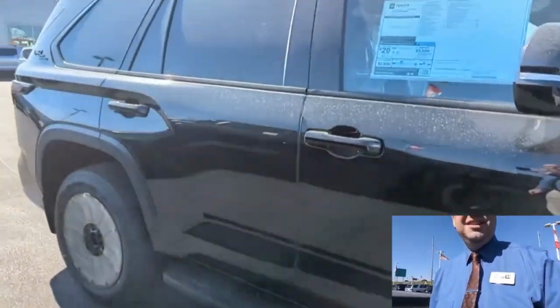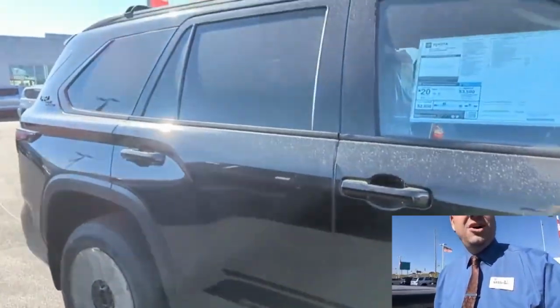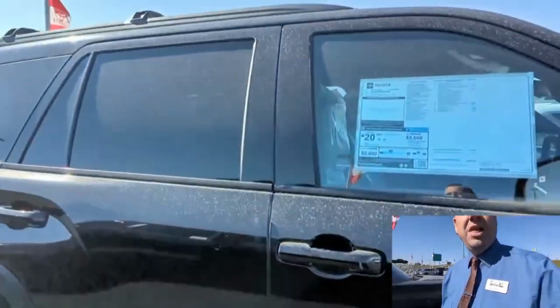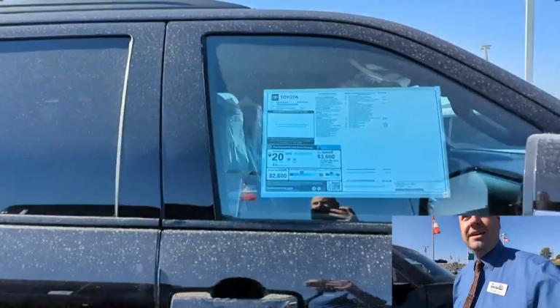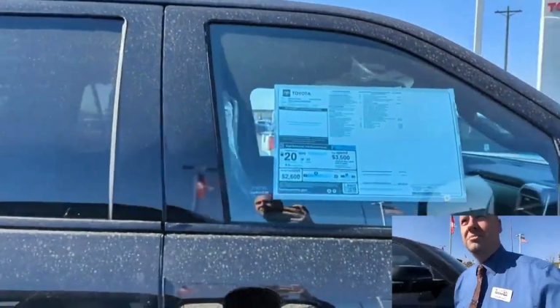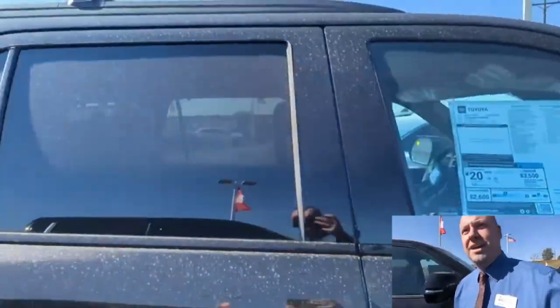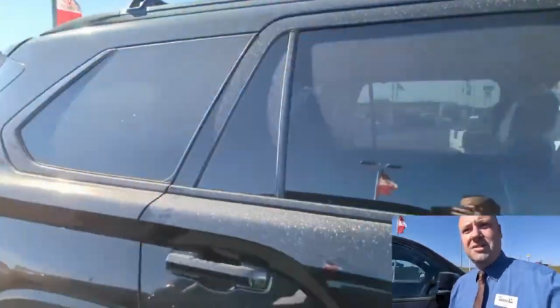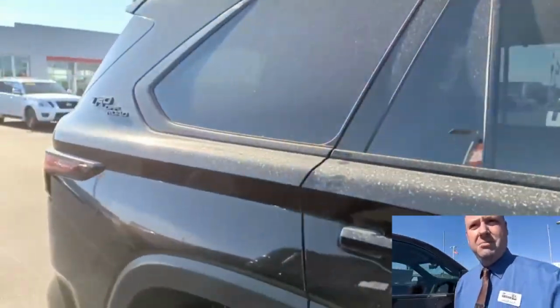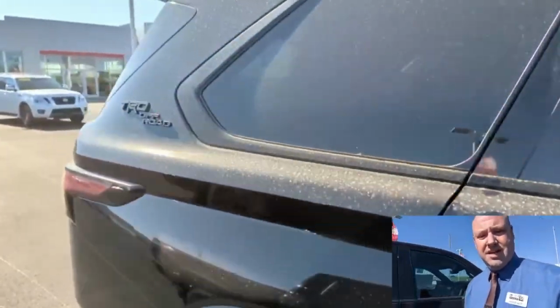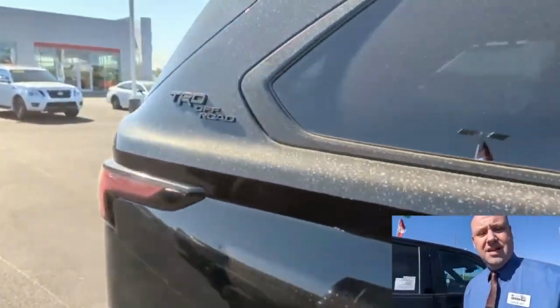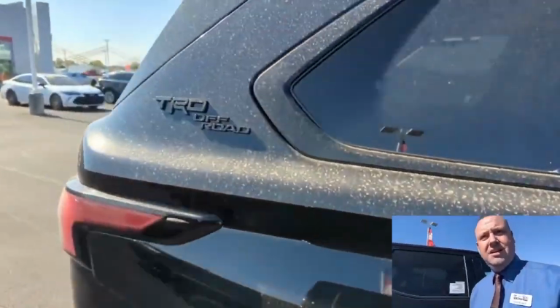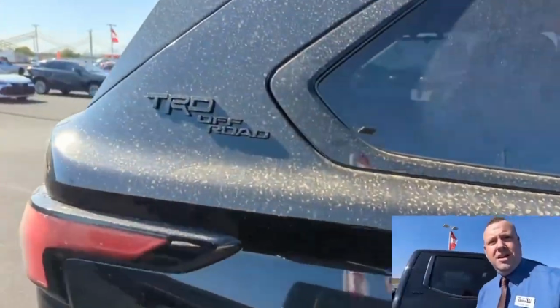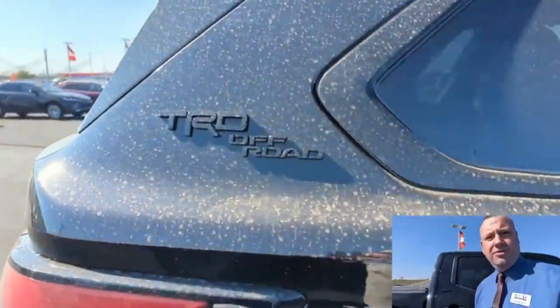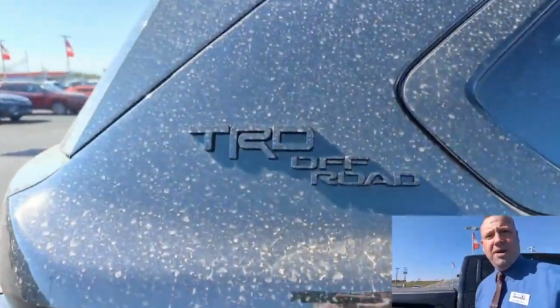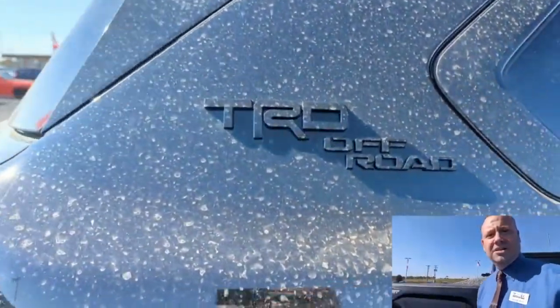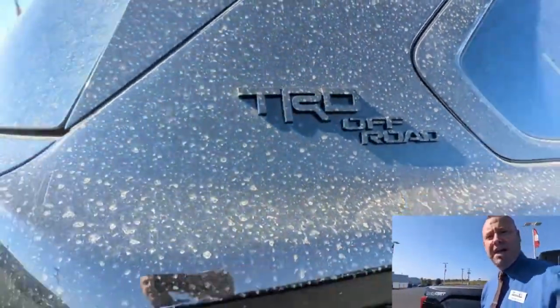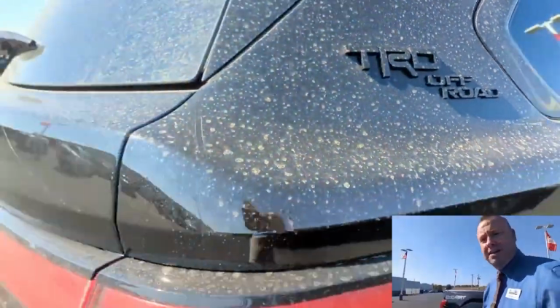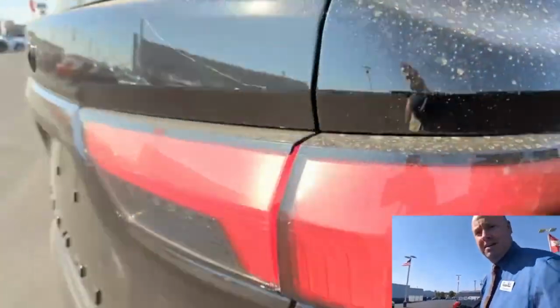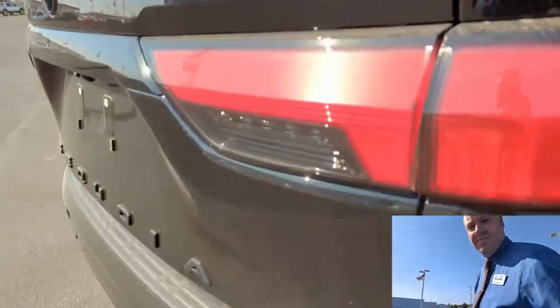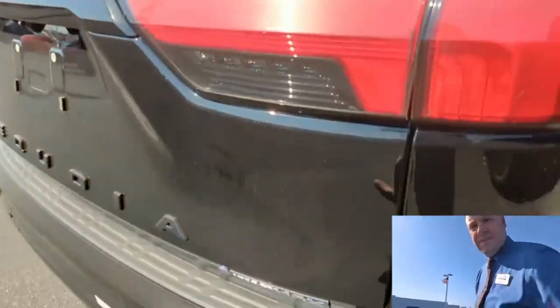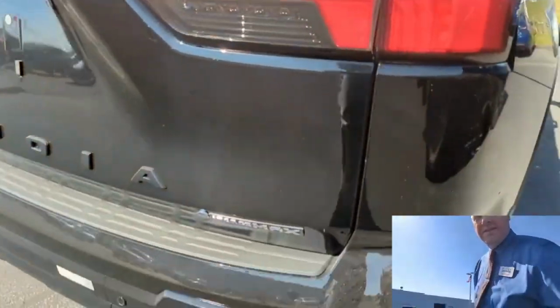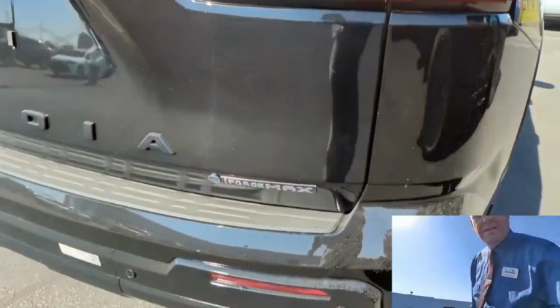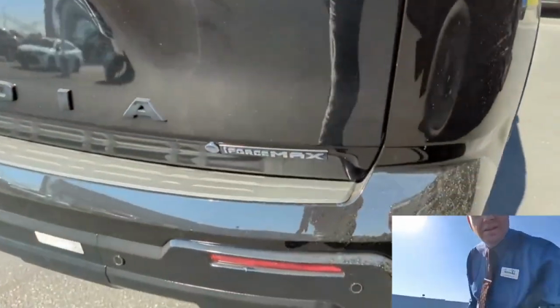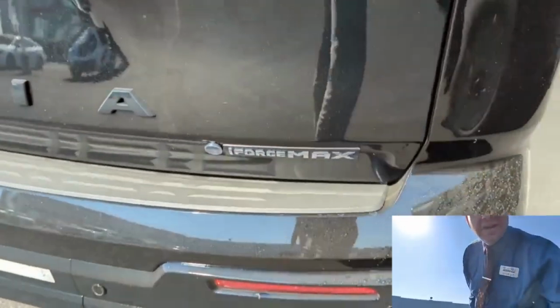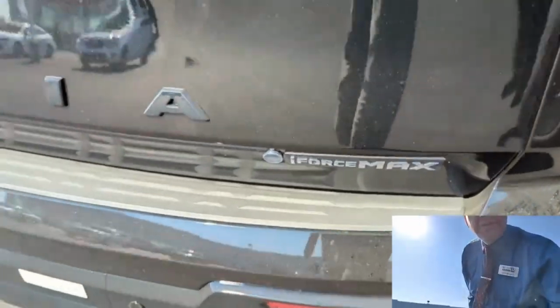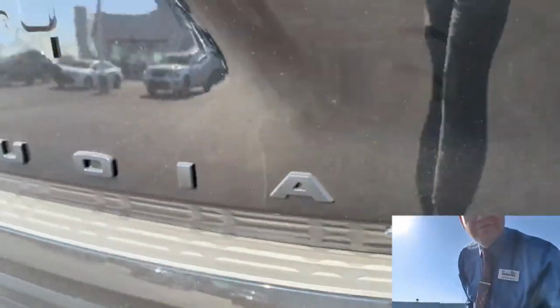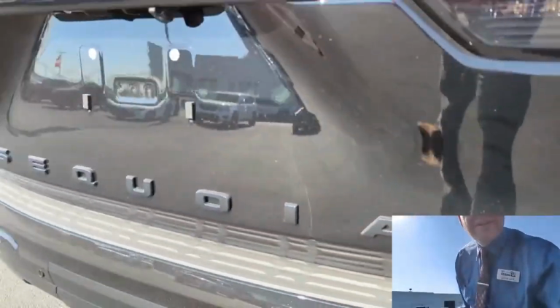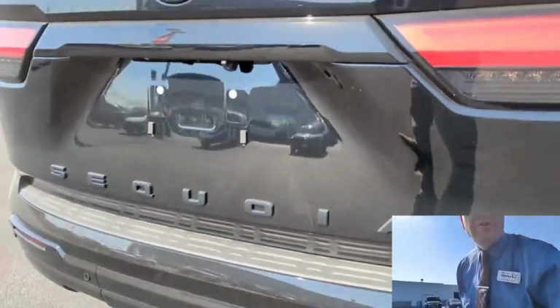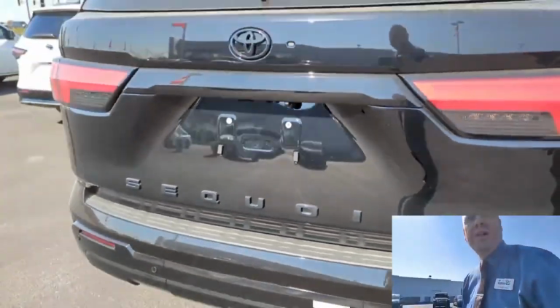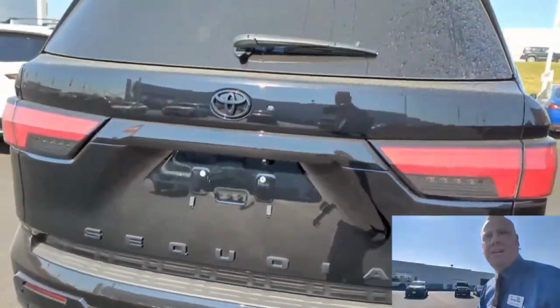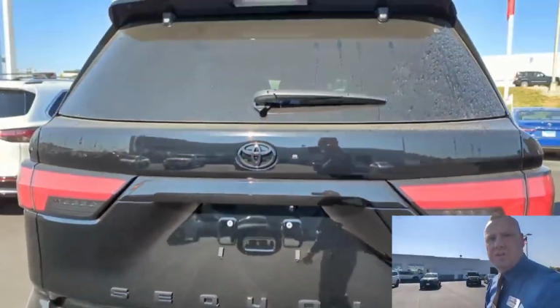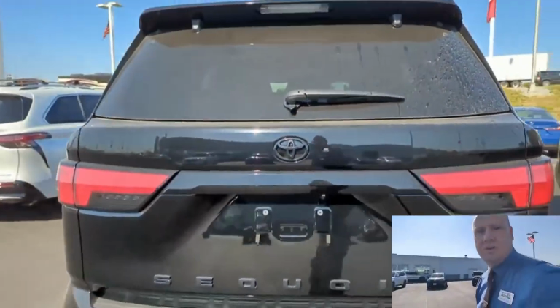It's all black — black outside, black inside. The off-road badging is black. It says i-Force Max, the Sequoia lettering is blacked out, and the Toyota logo too.